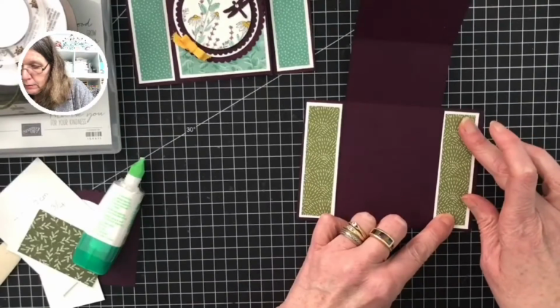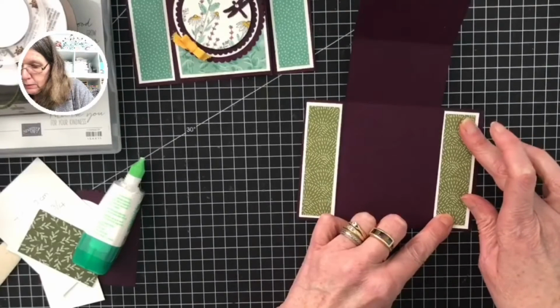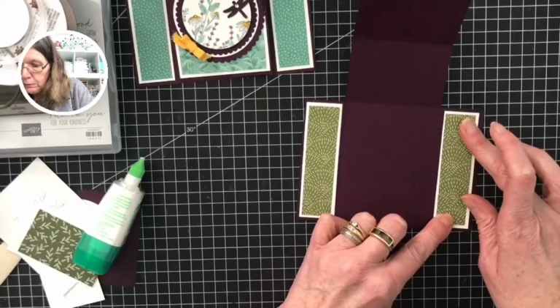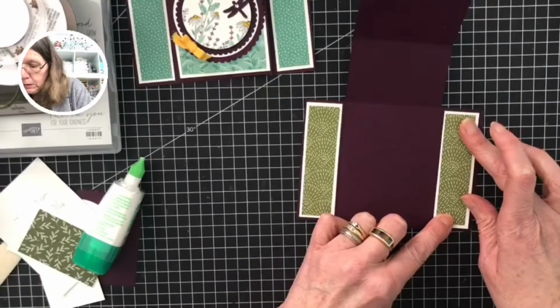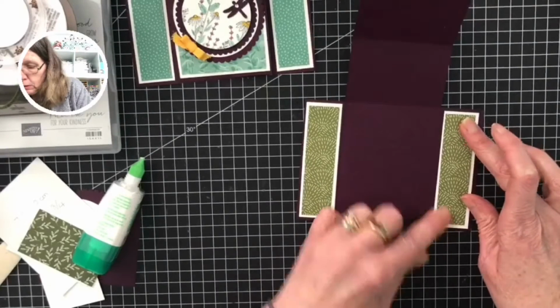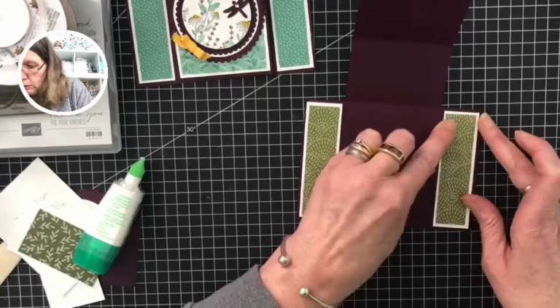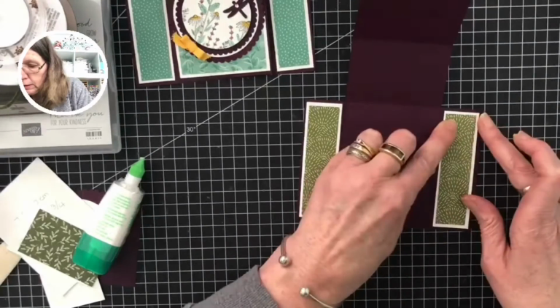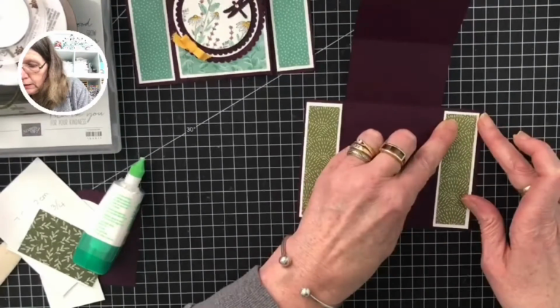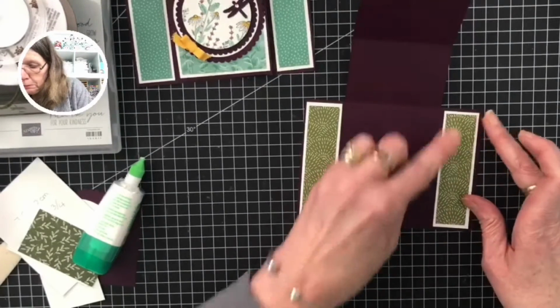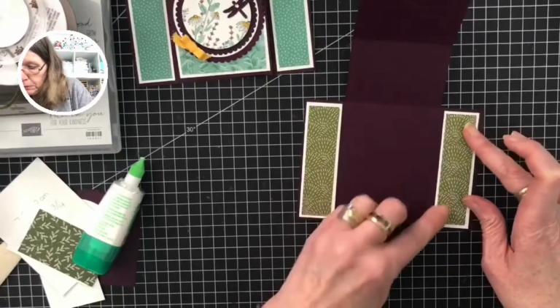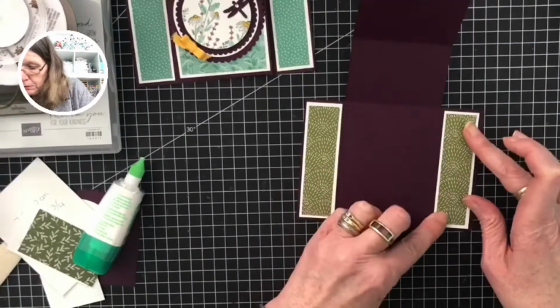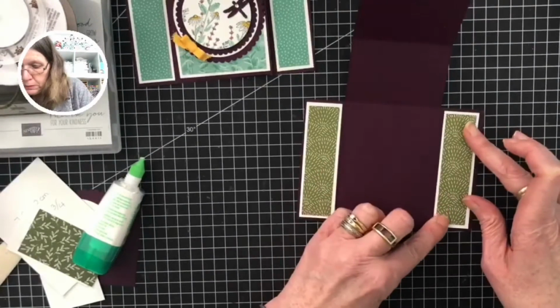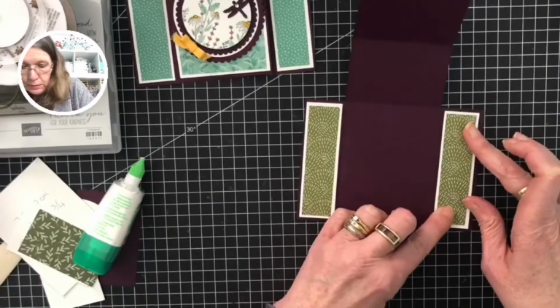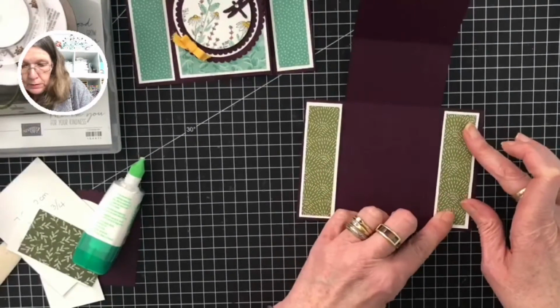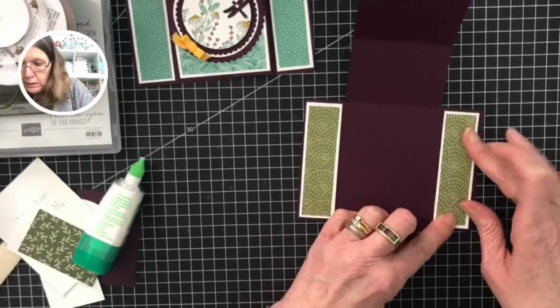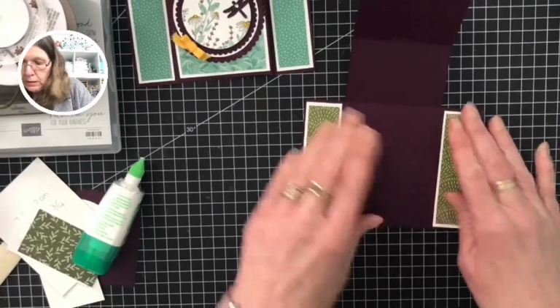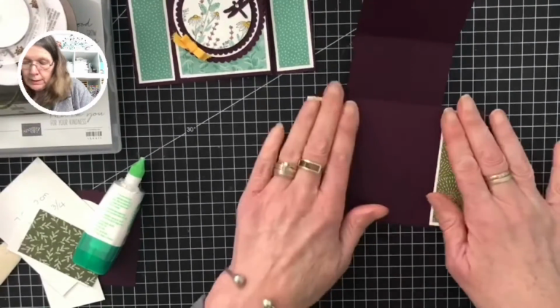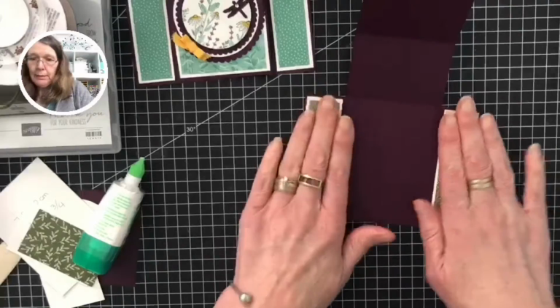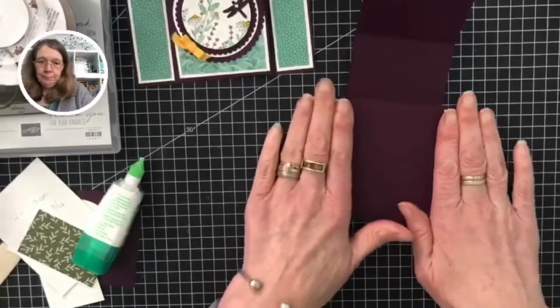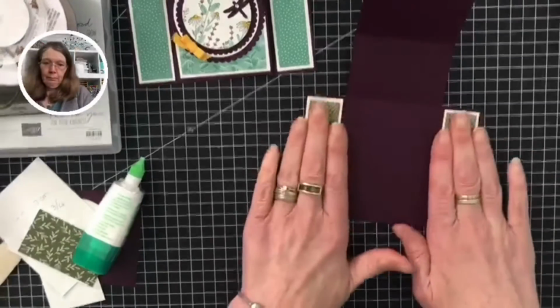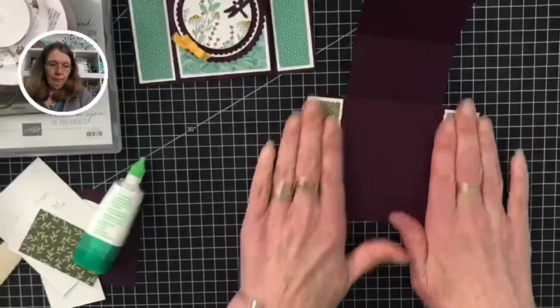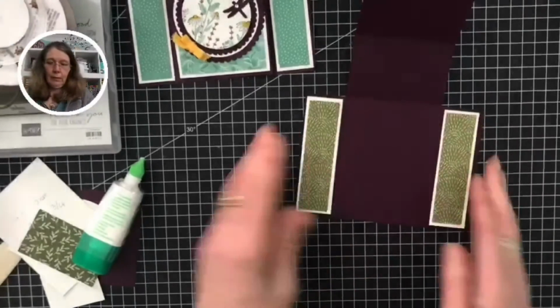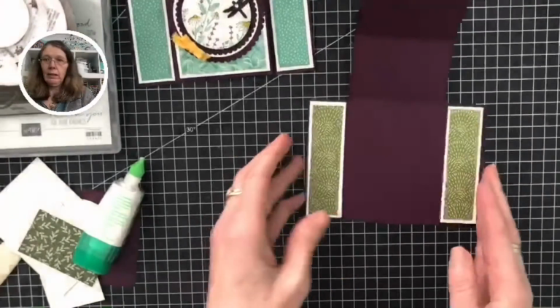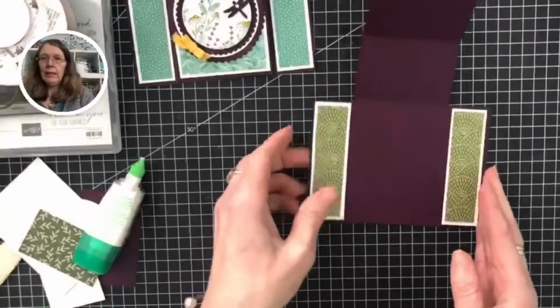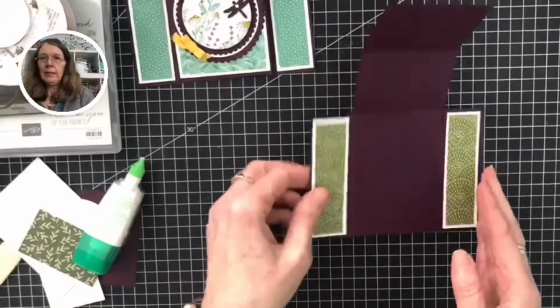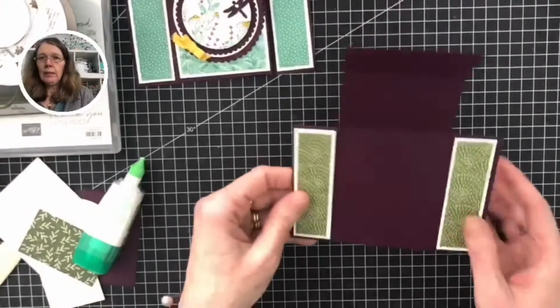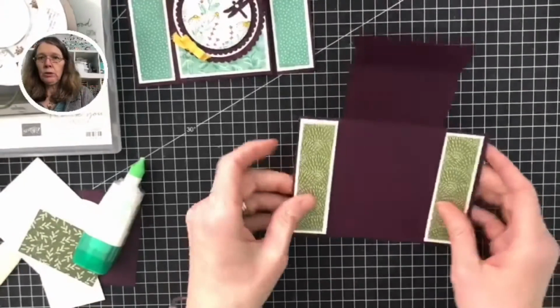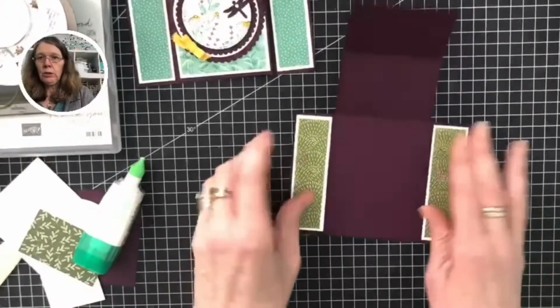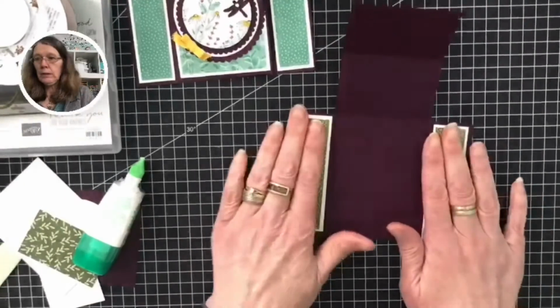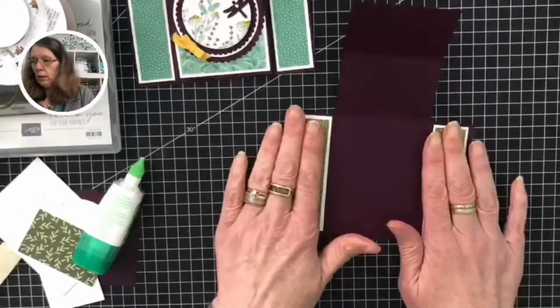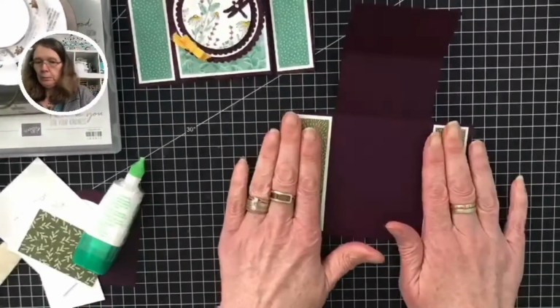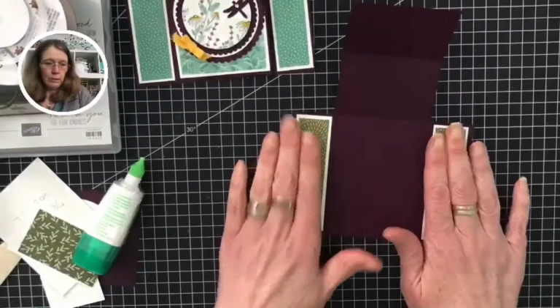Let's just straighten this up. So that's your two side panels done.